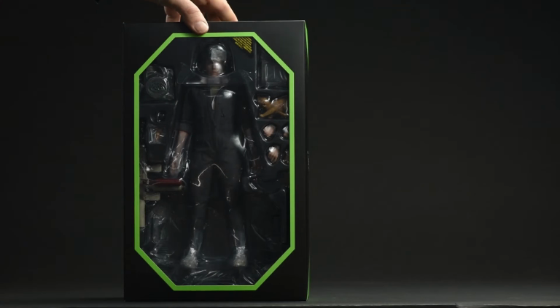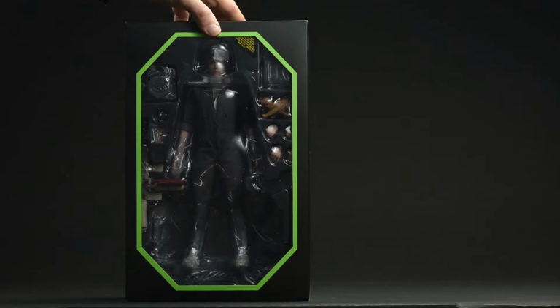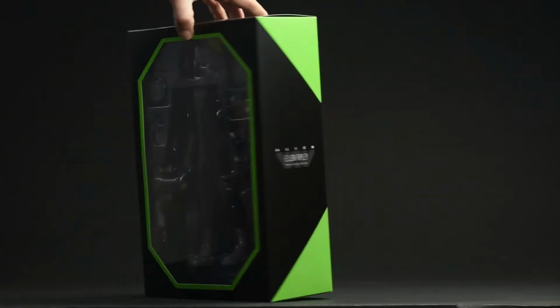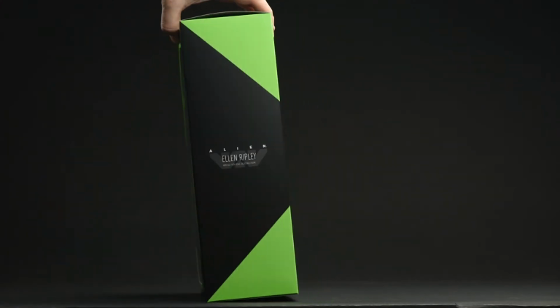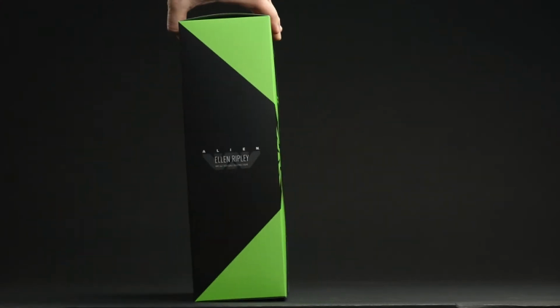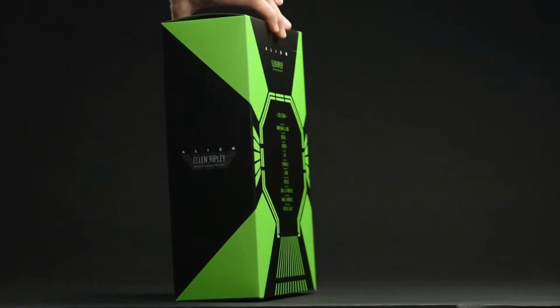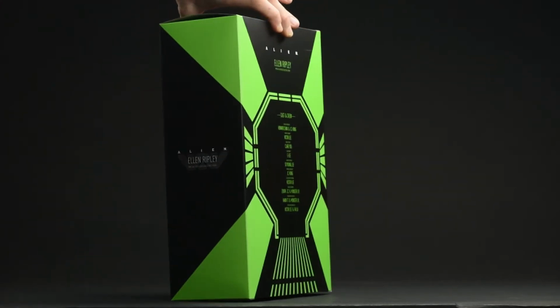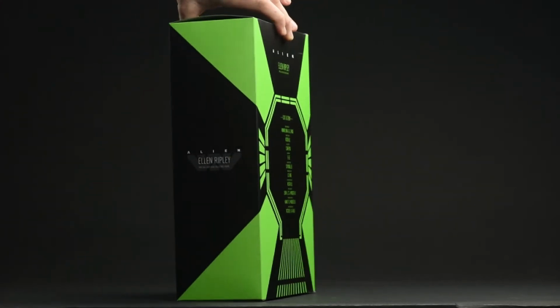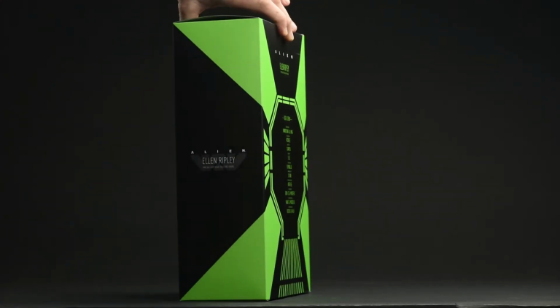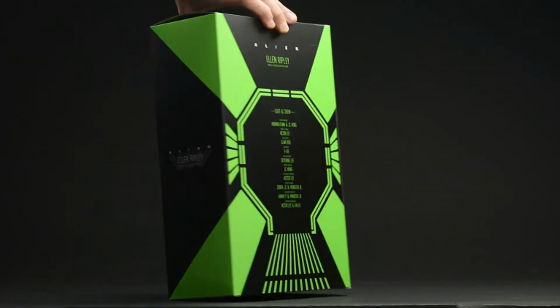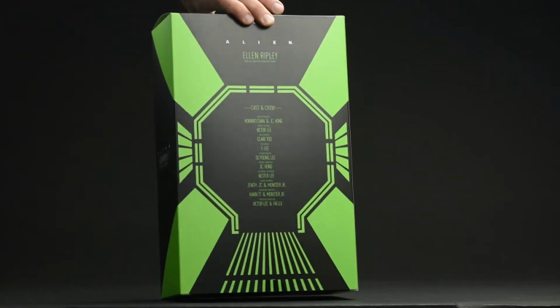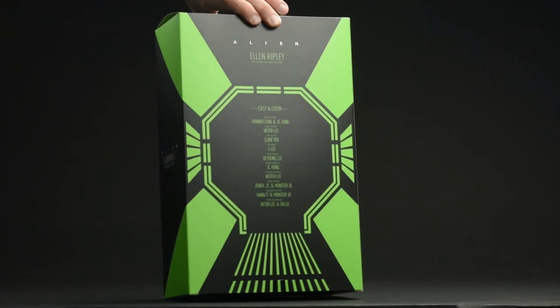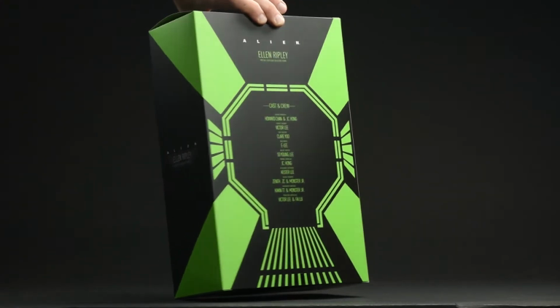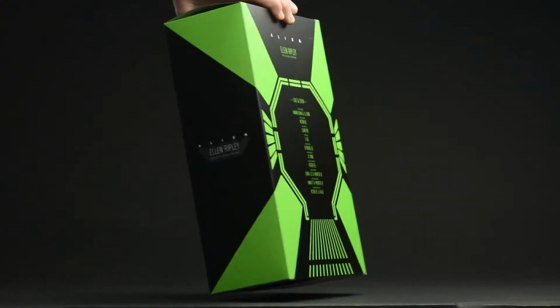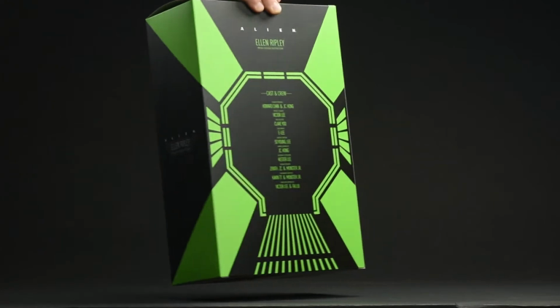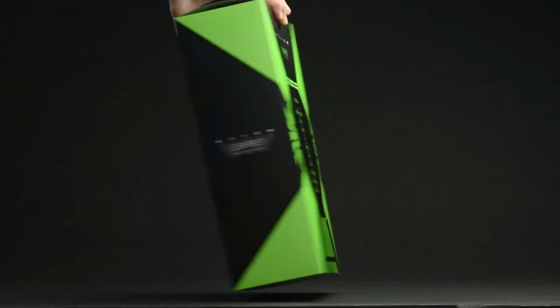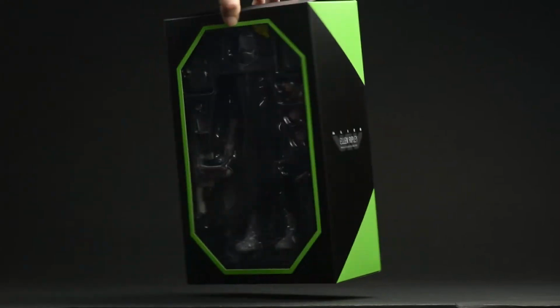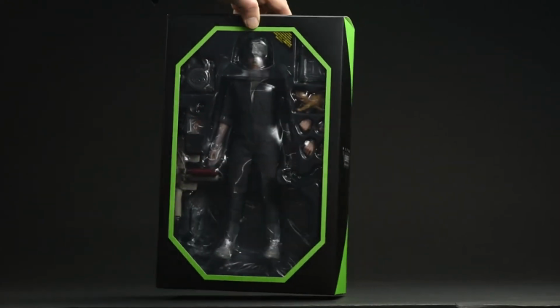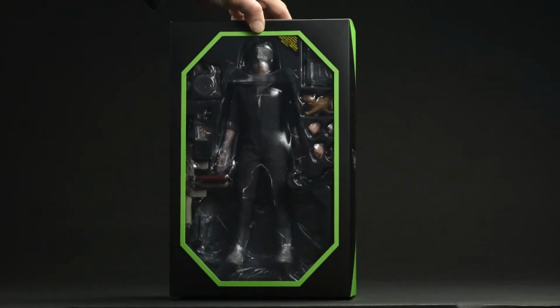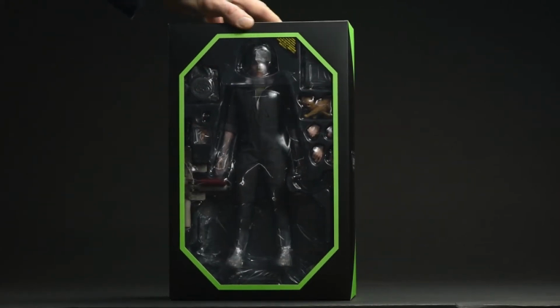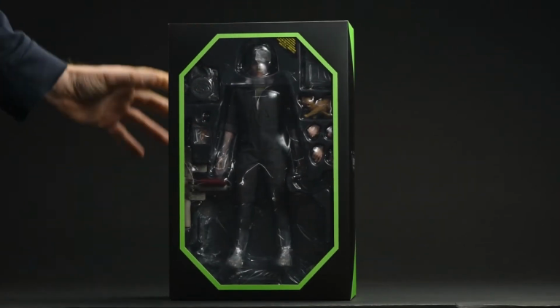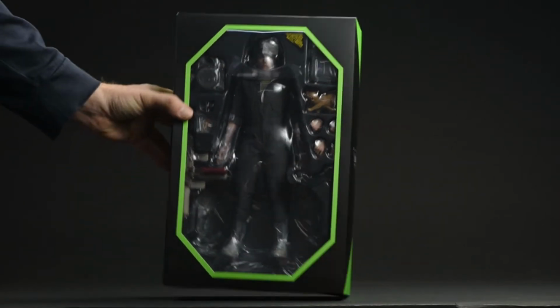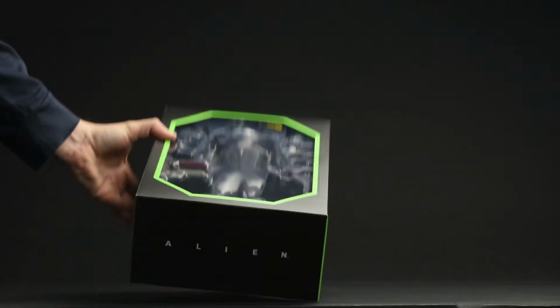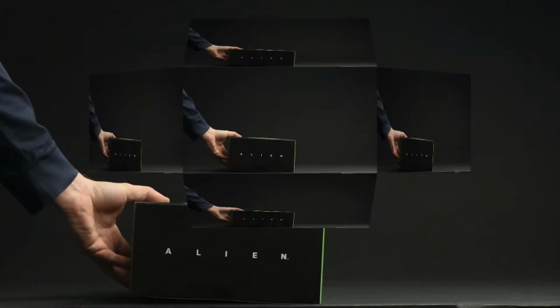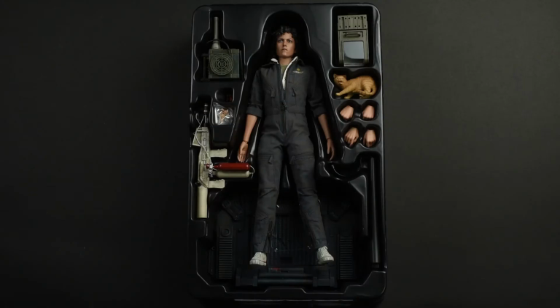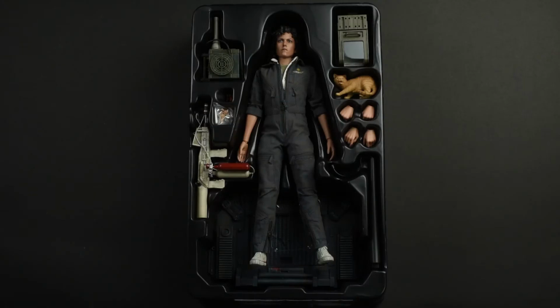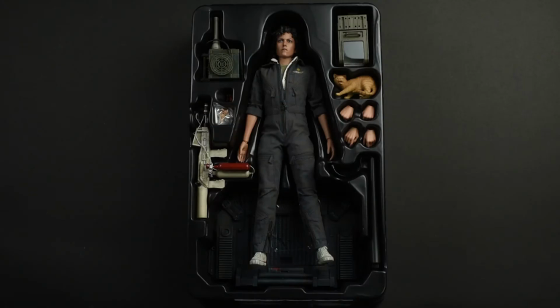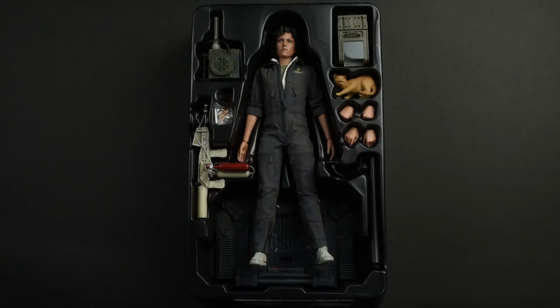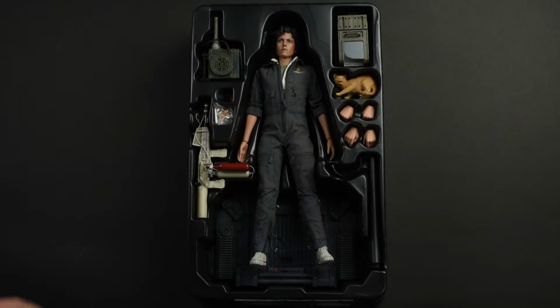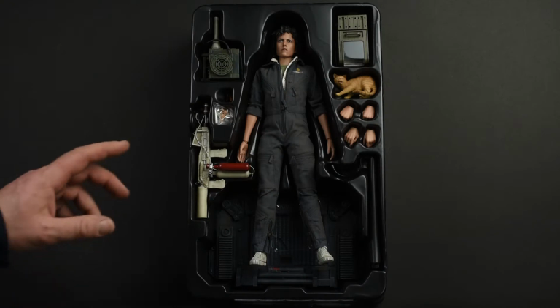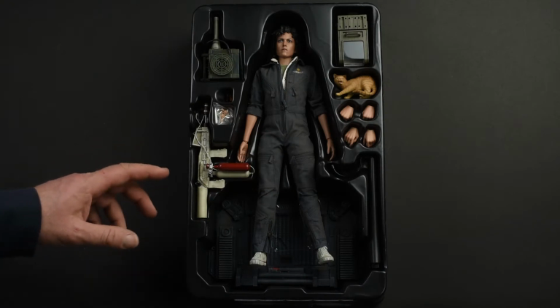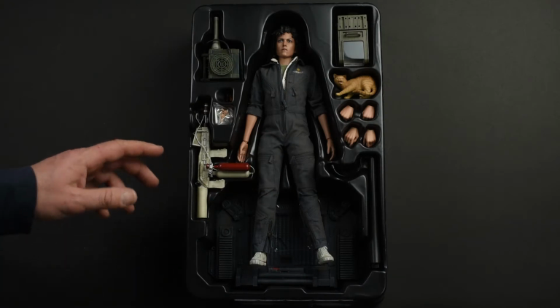Overall, we've got that really awesome green color that we've come to associate with the Alien franchise. The box, as you see, slides off, giving us a glimpse of what's going on on the inside. On the back we have a bit more of a streamlined version of the credits.